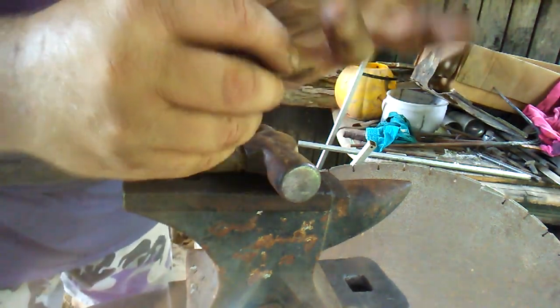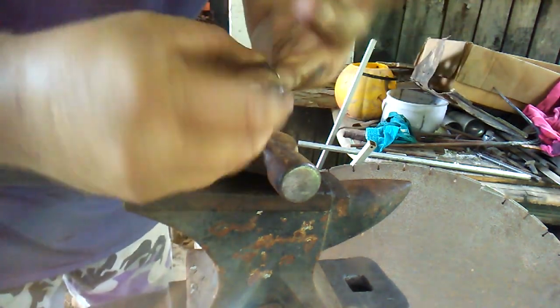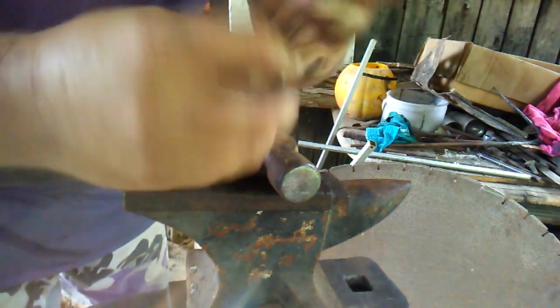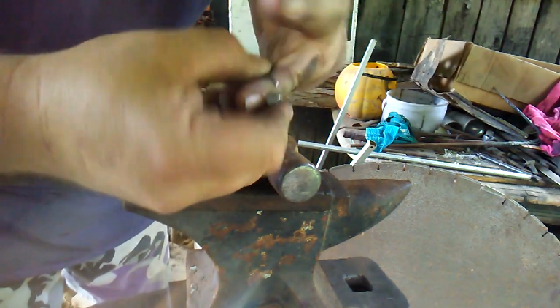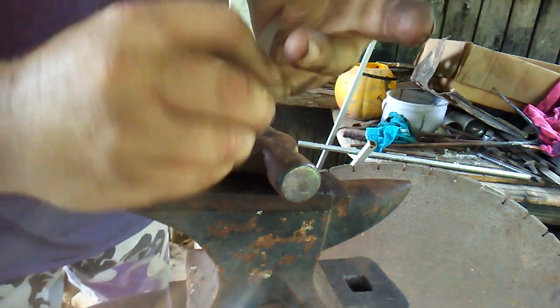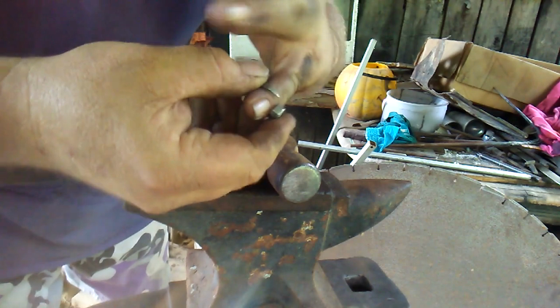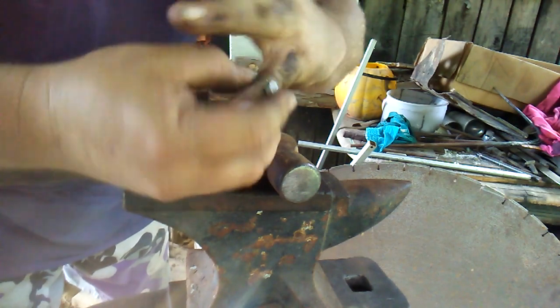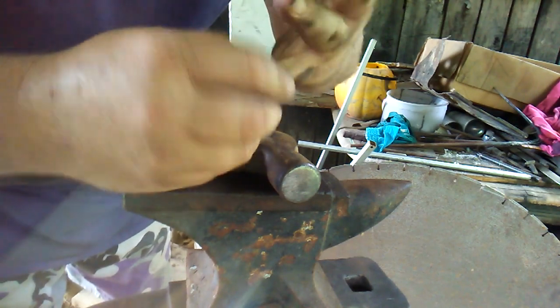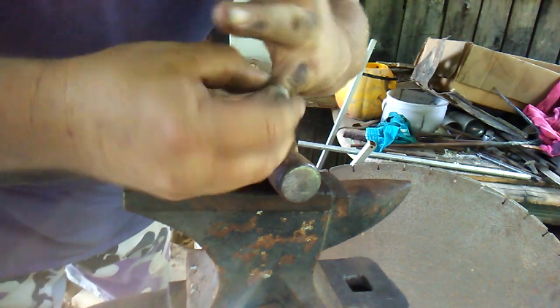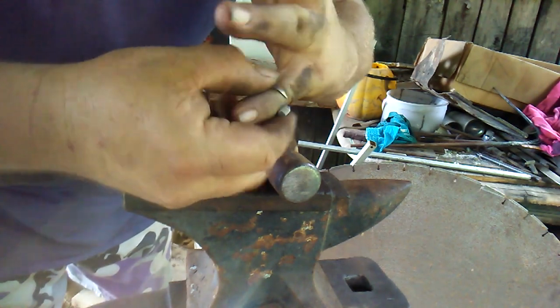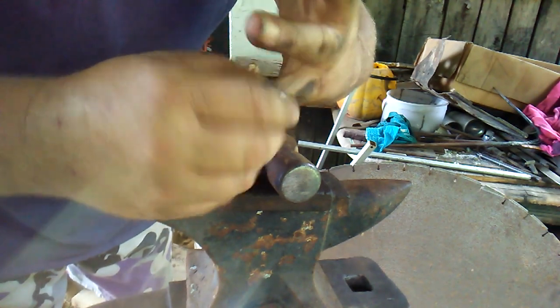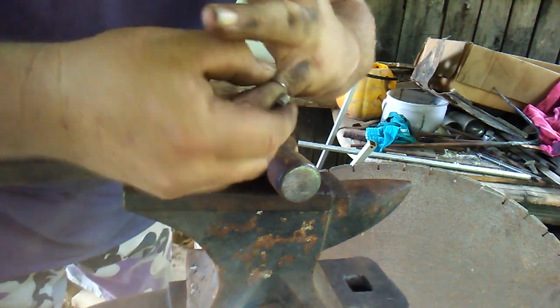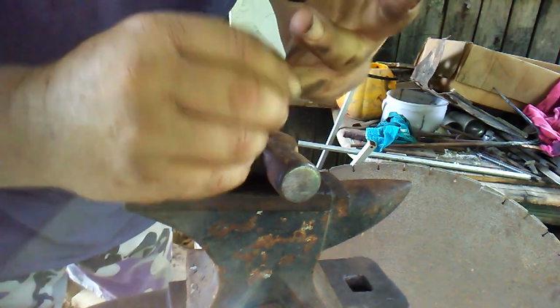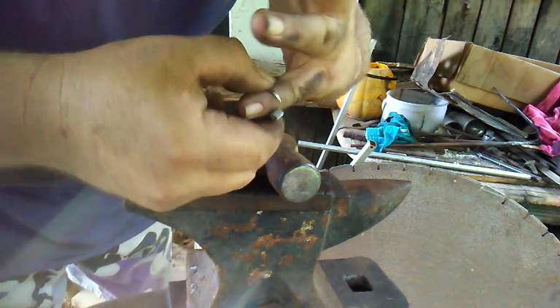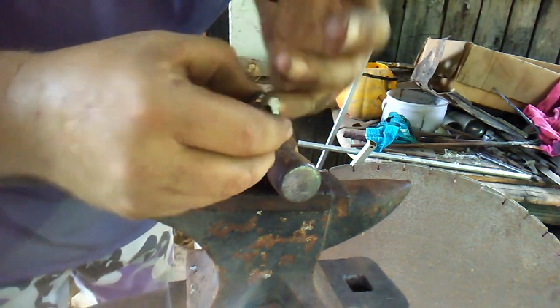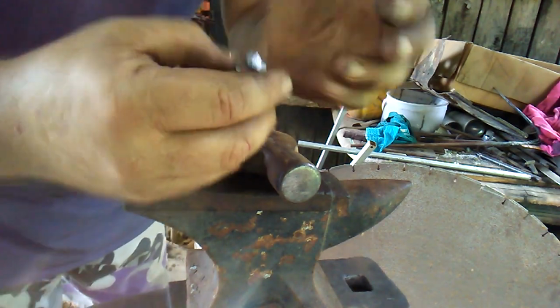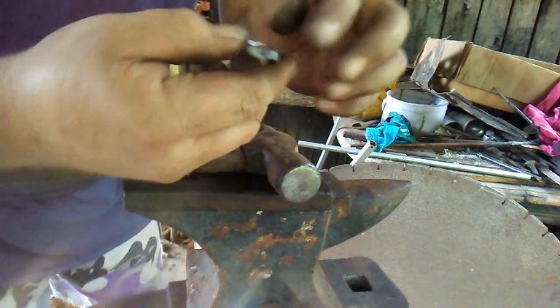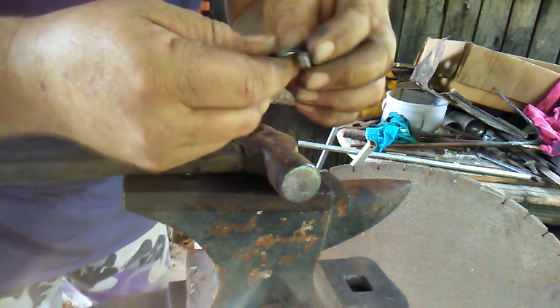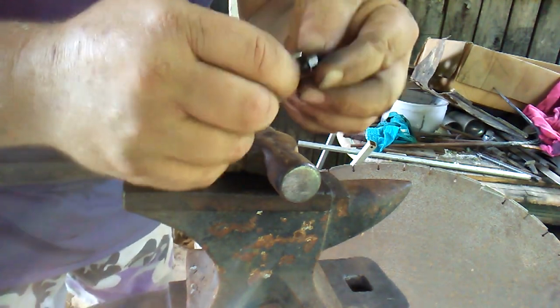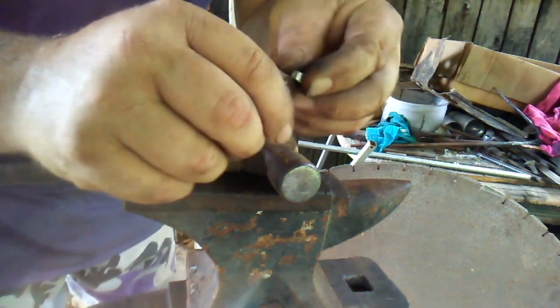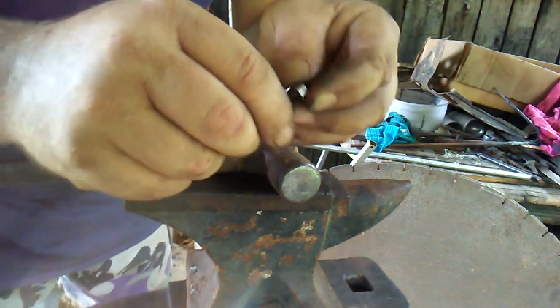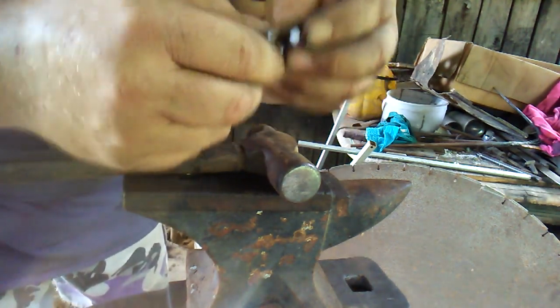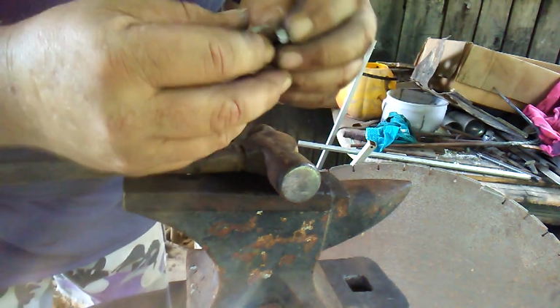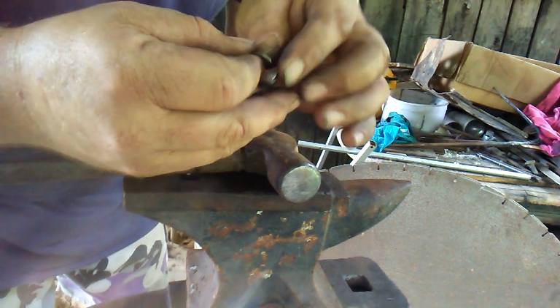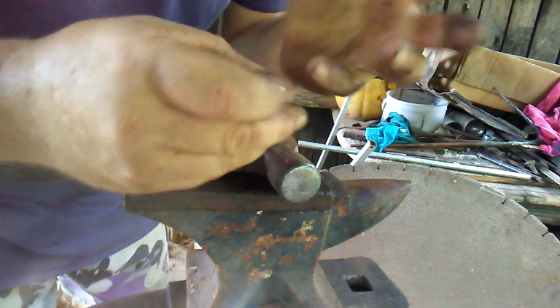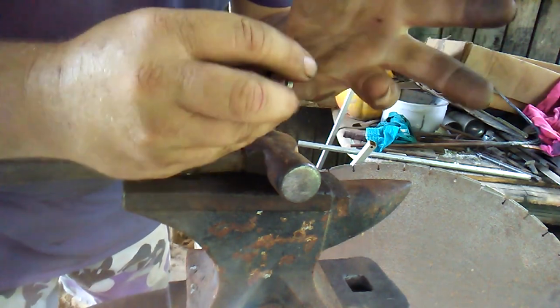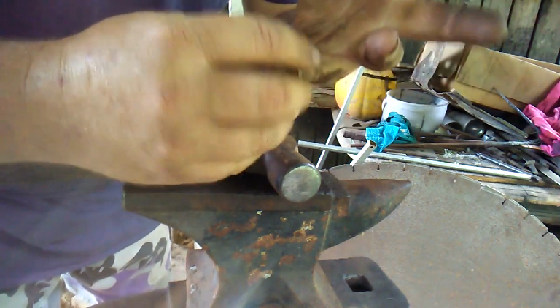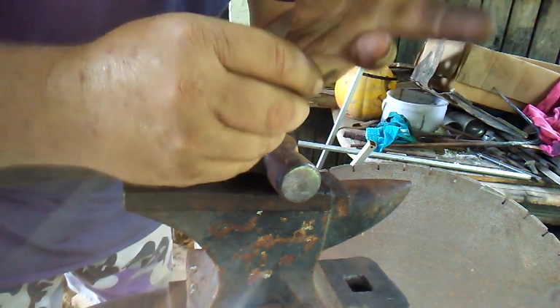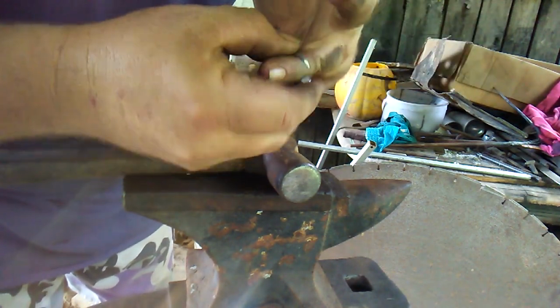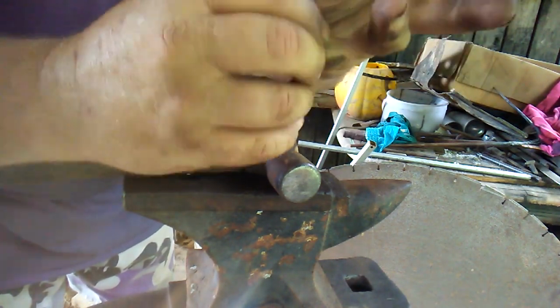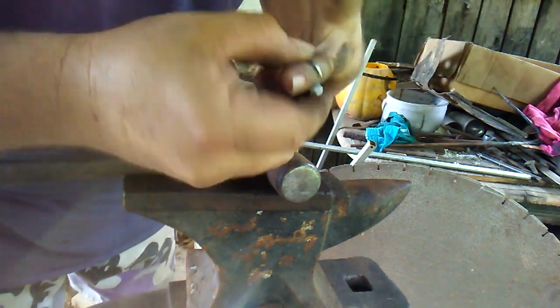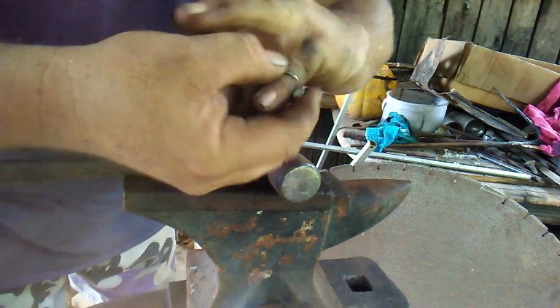I'll put it on, and I twist it around, move it around on my finger to make sure there's no bared edges that's going to cut or hurt somebody's finger.